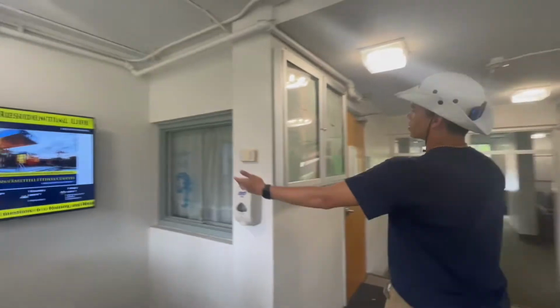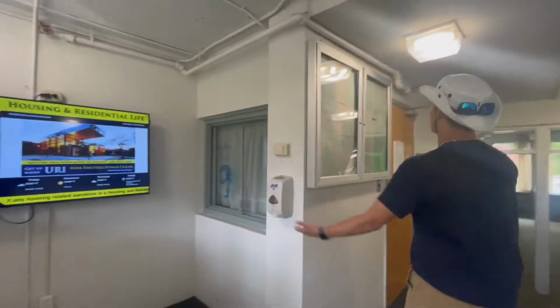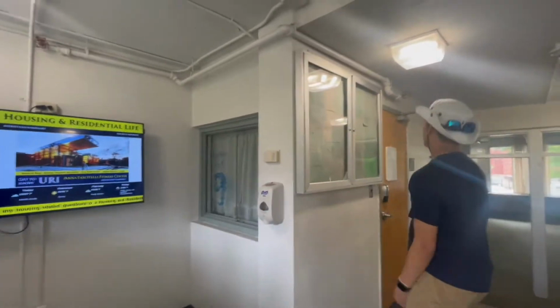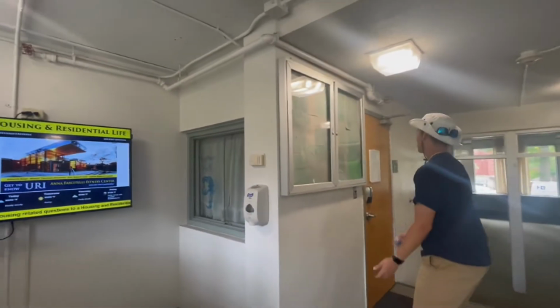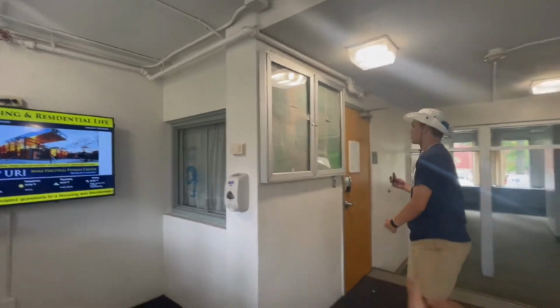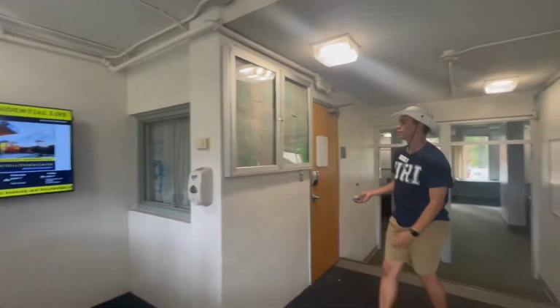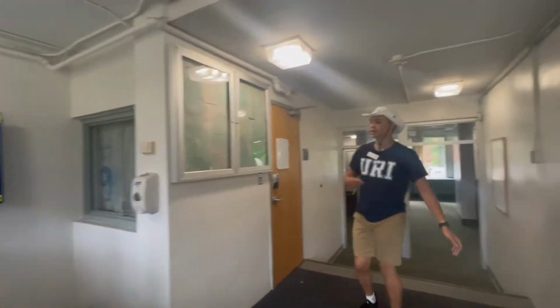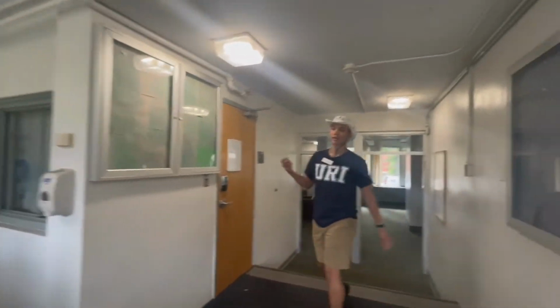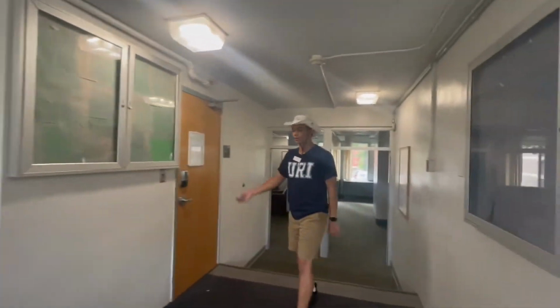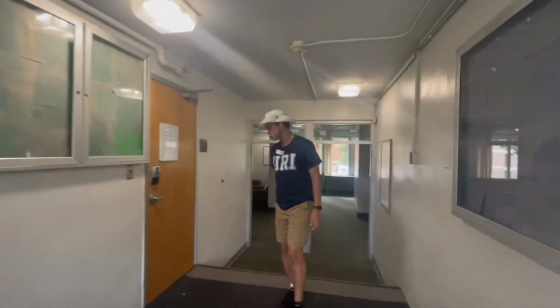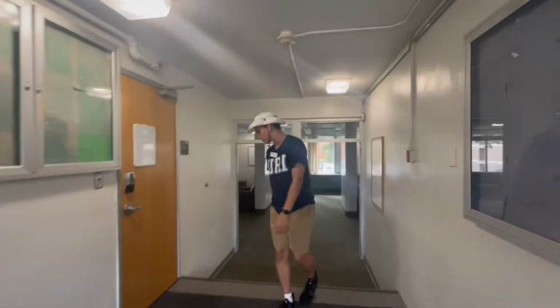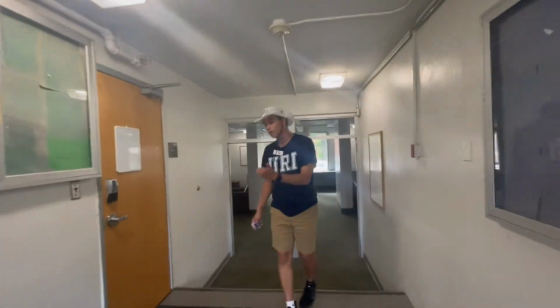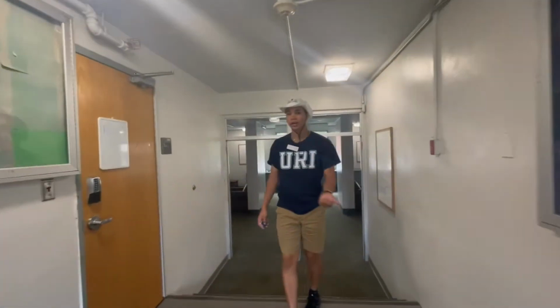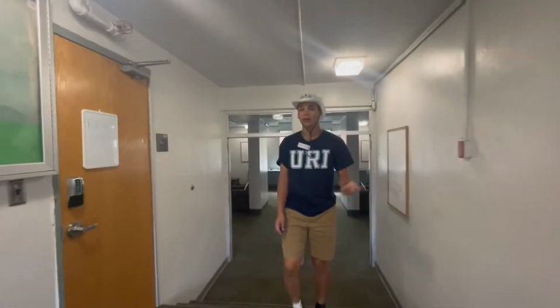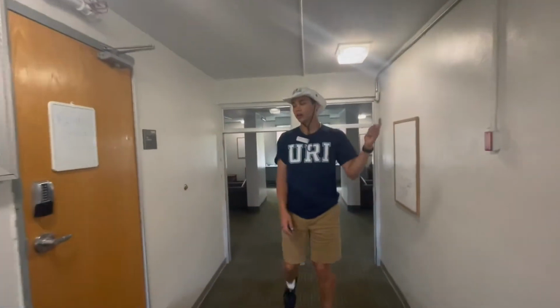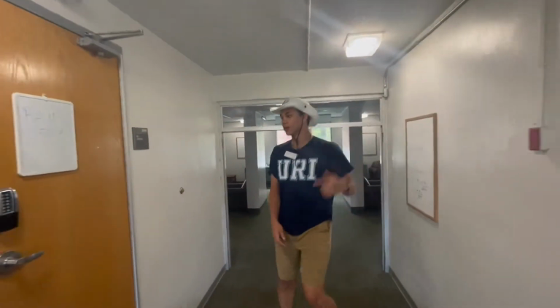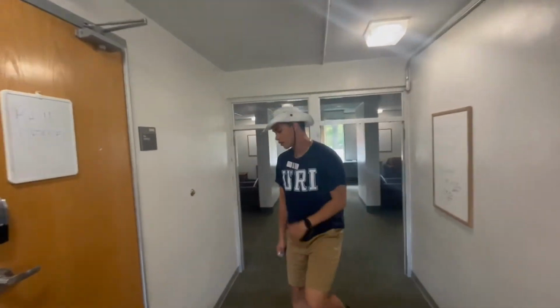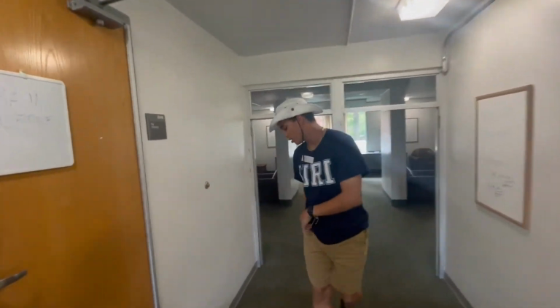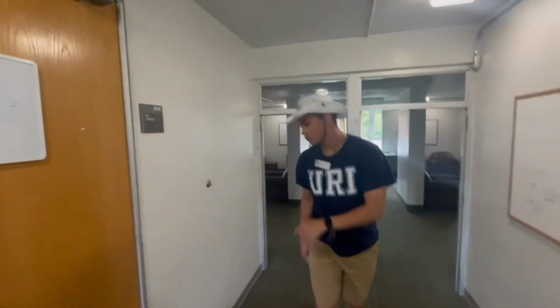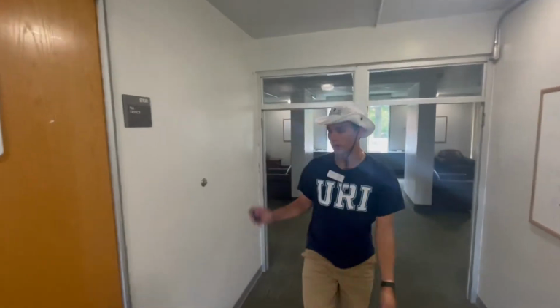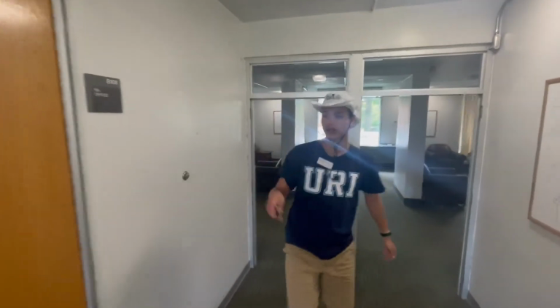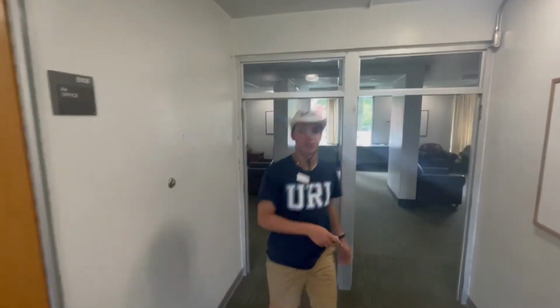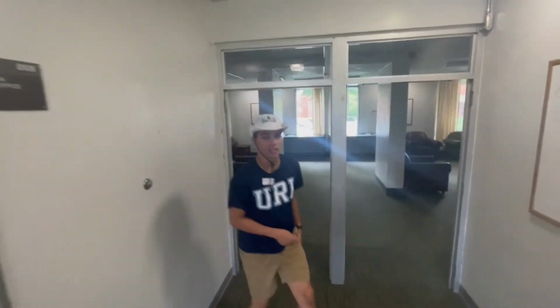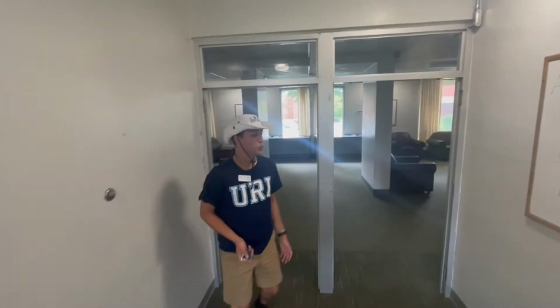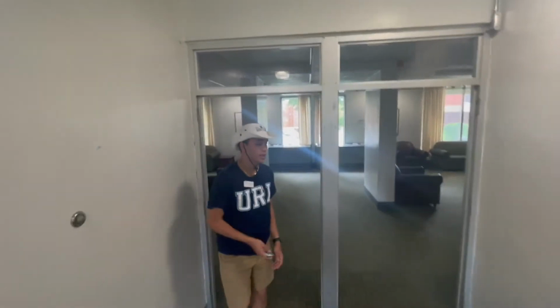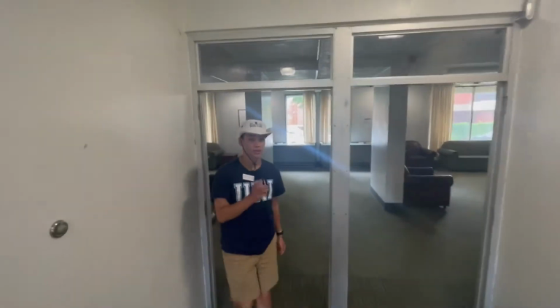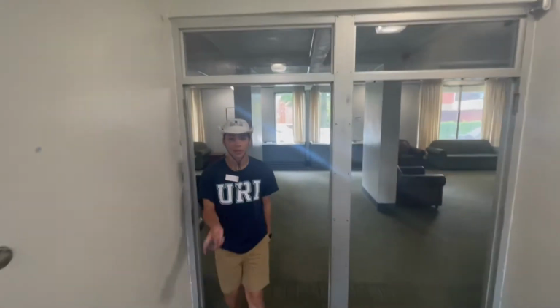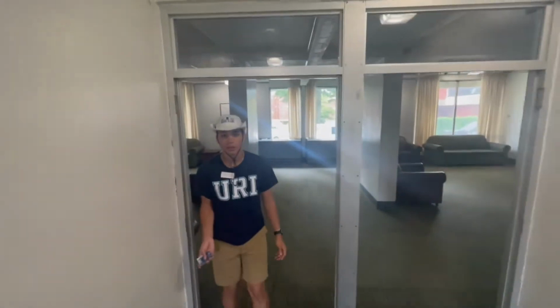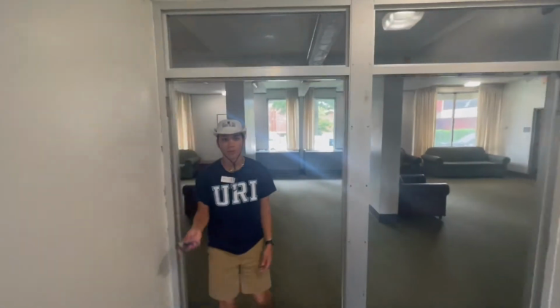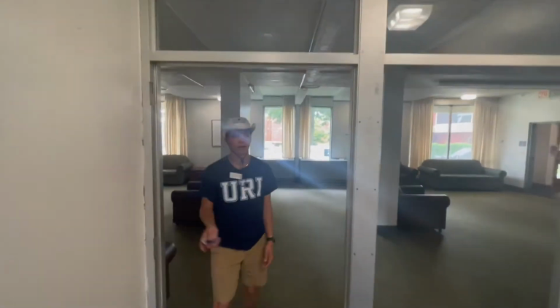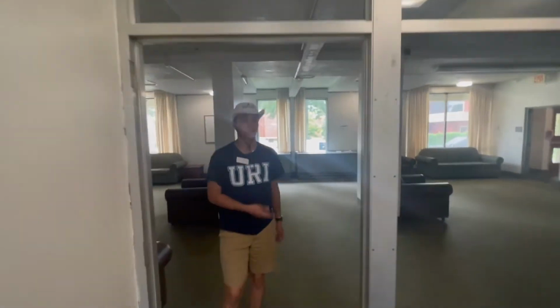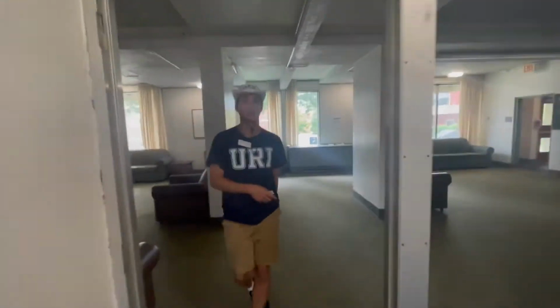This right here, this area, is the RA's office. So if you're ever locked out, you can come right down here to the RA's office and they can let you in. If there's no one in there, there will be an RA on call number.